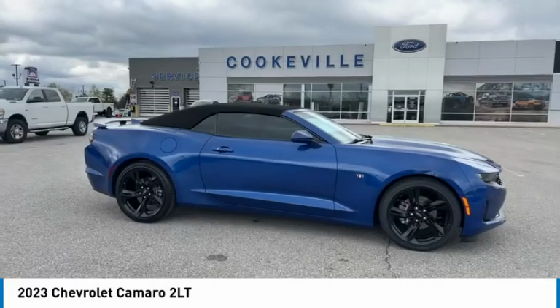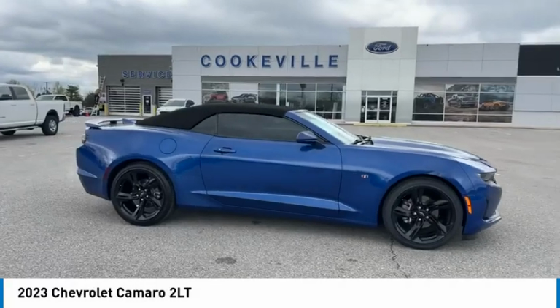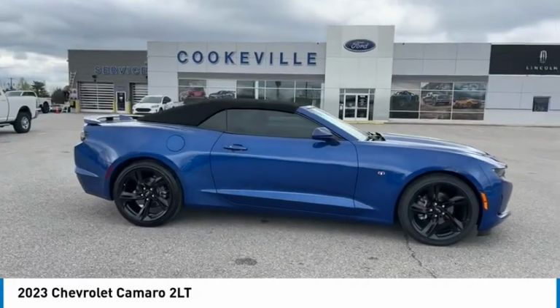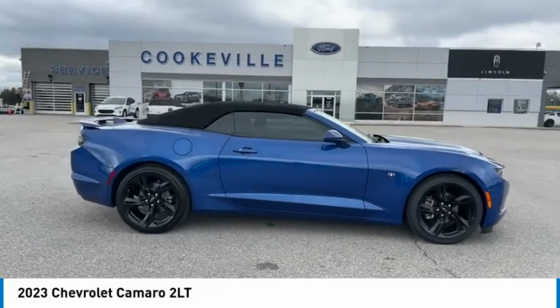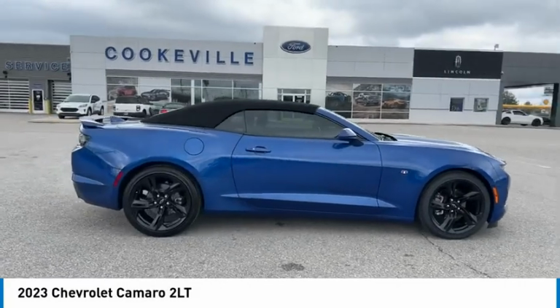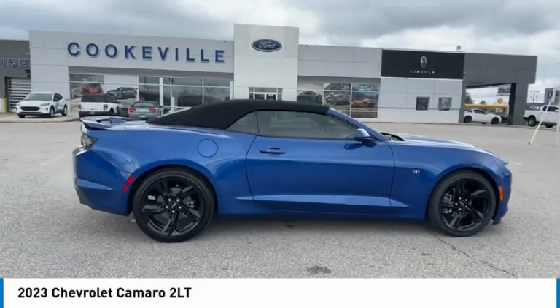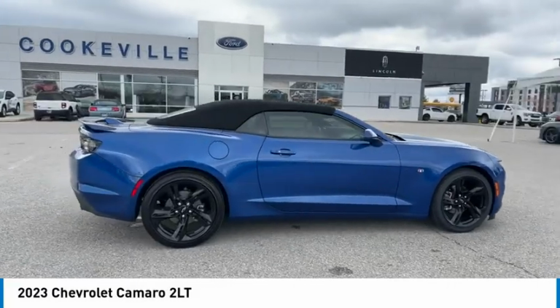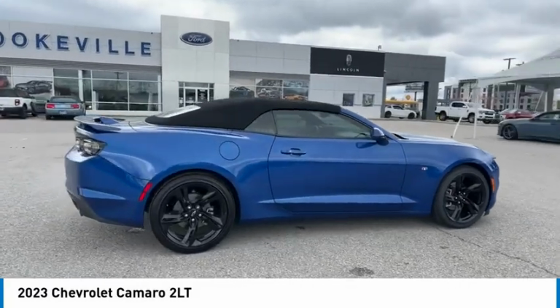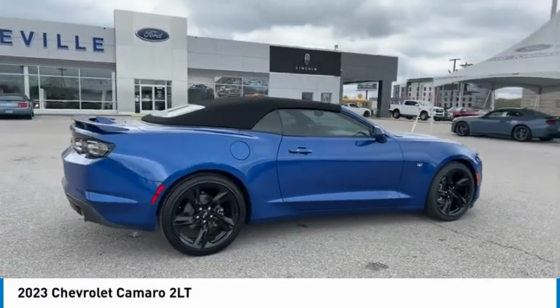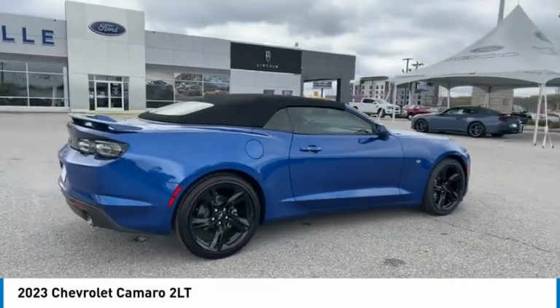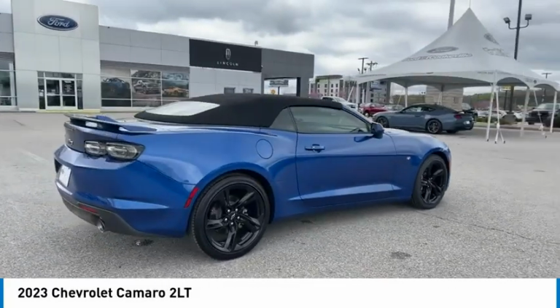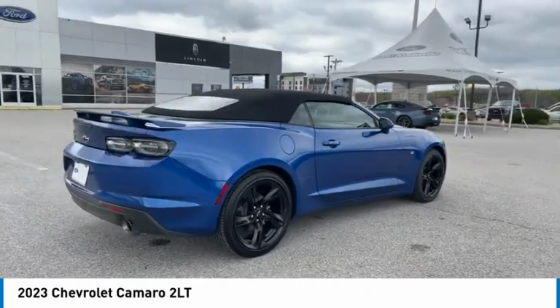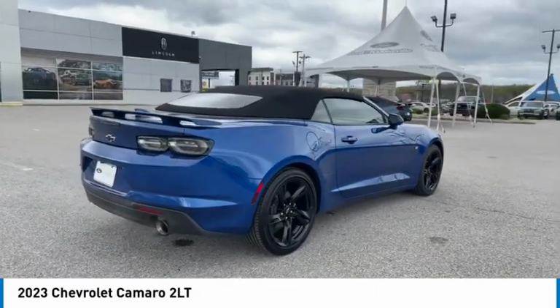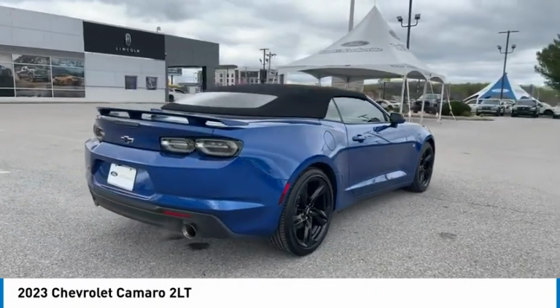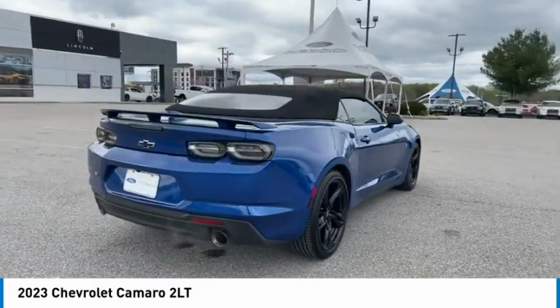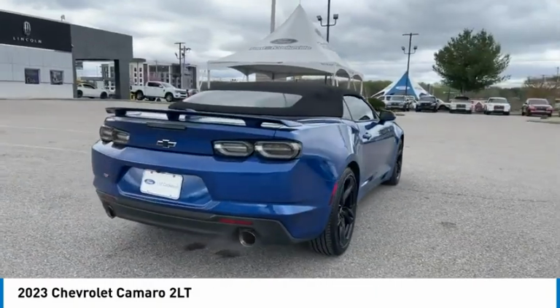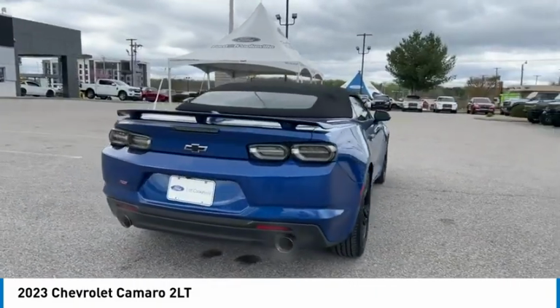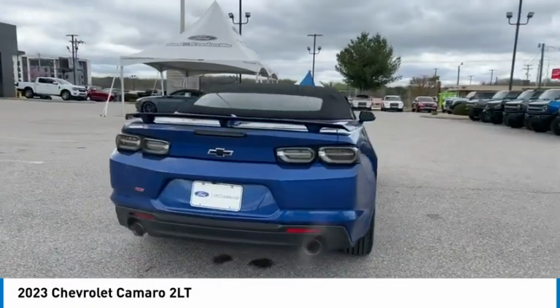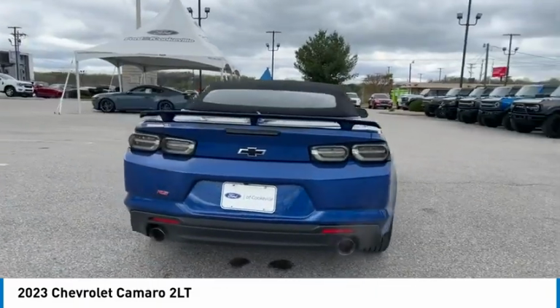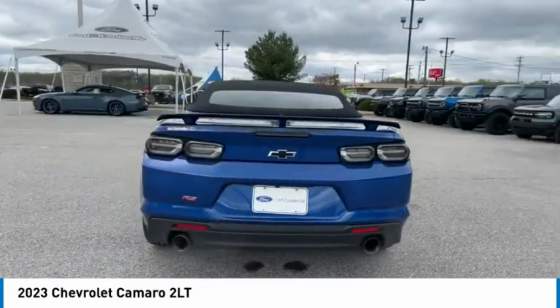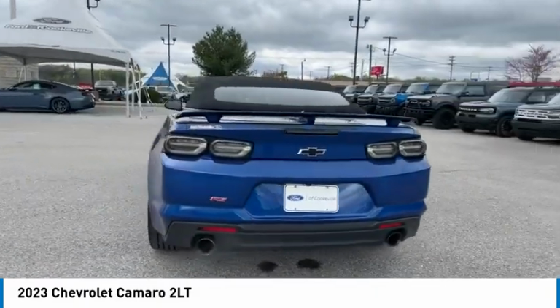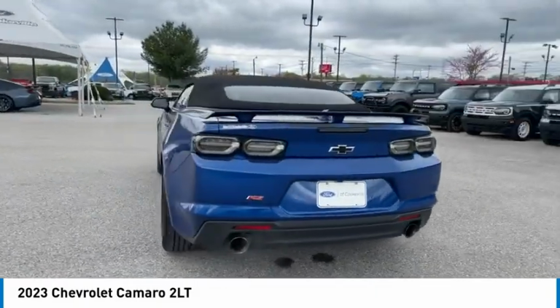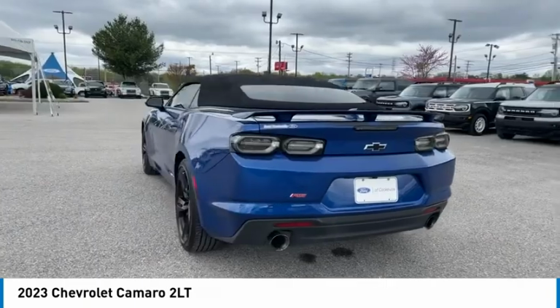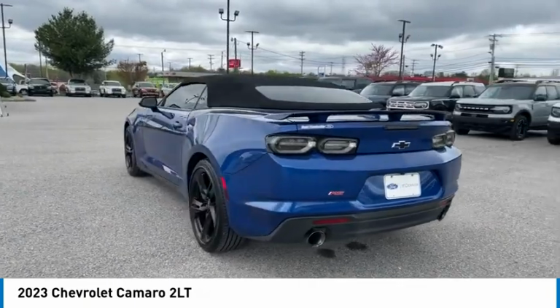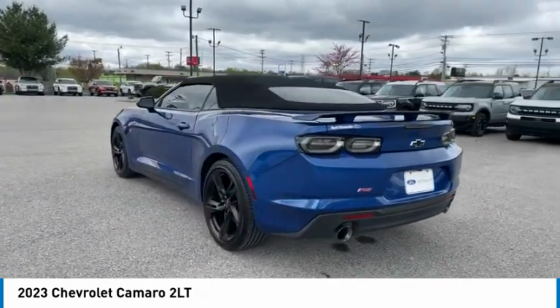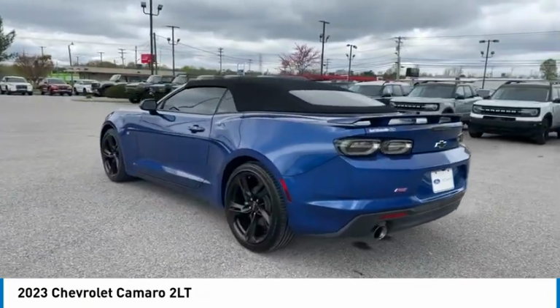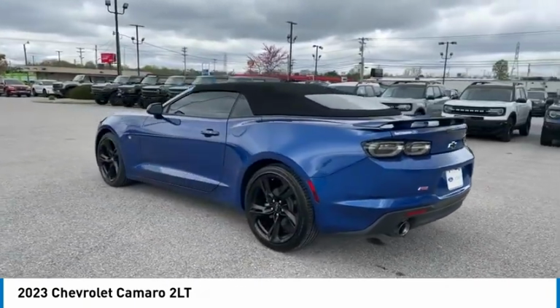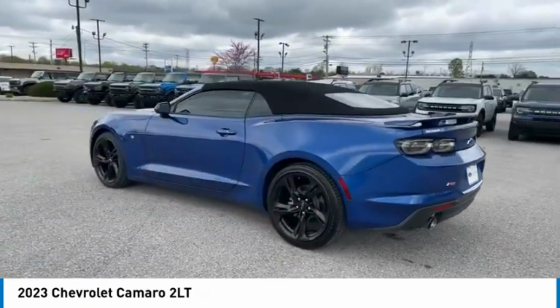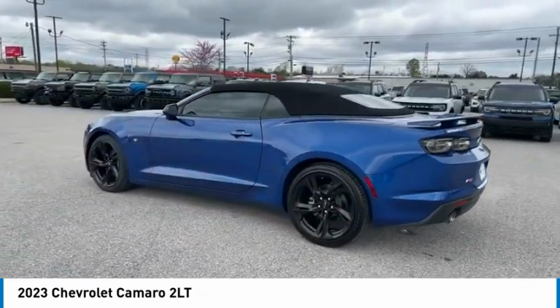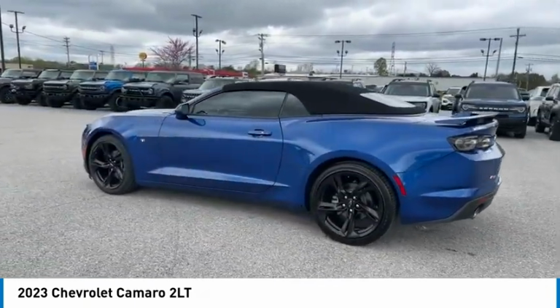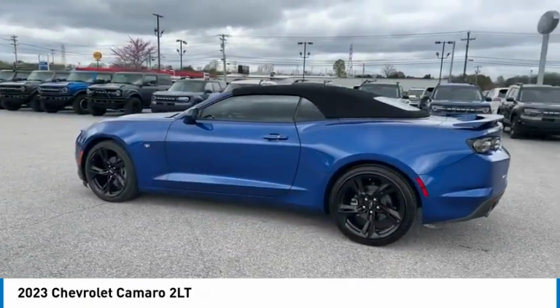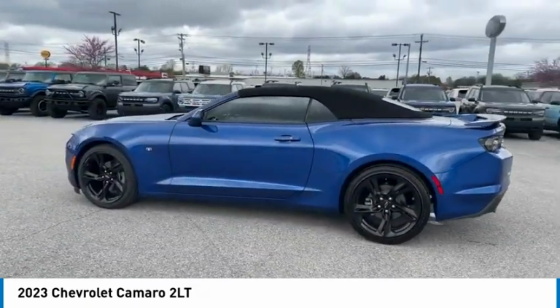Stop by and take a look at the 2023 Camaro. Camaro was developed to be 21st century on every level, from its awe-inspiring design to its outstanding performance to its impressive efficiency.